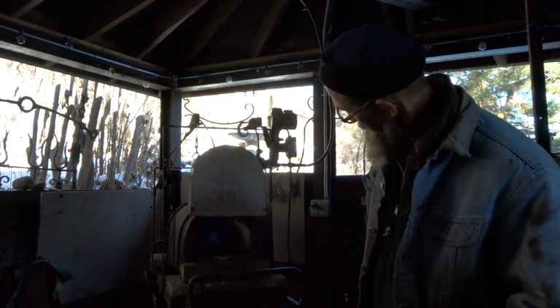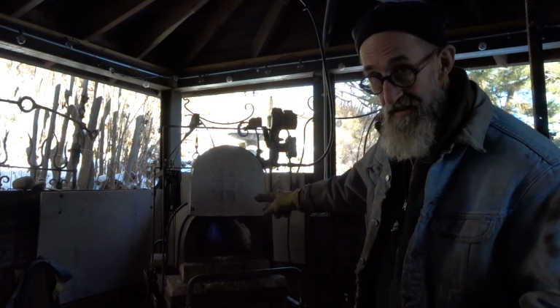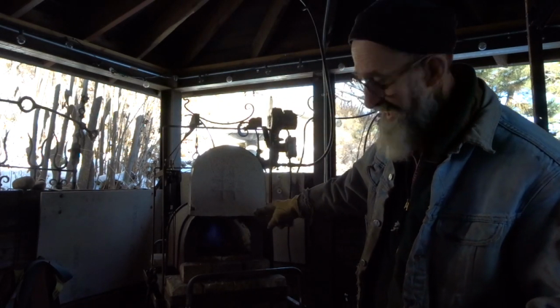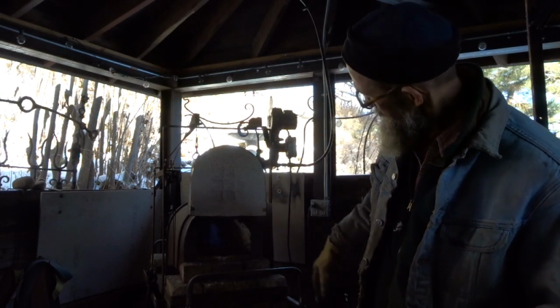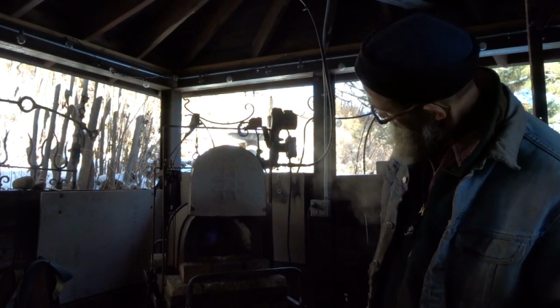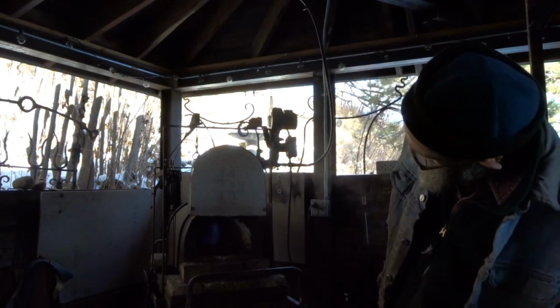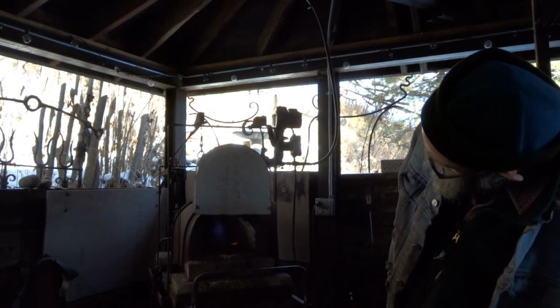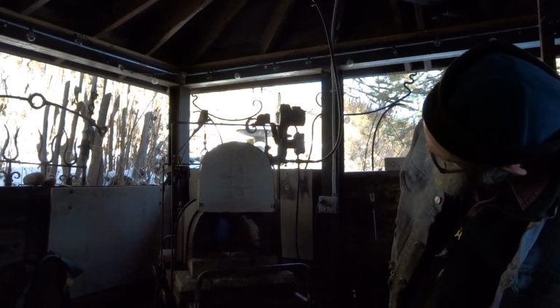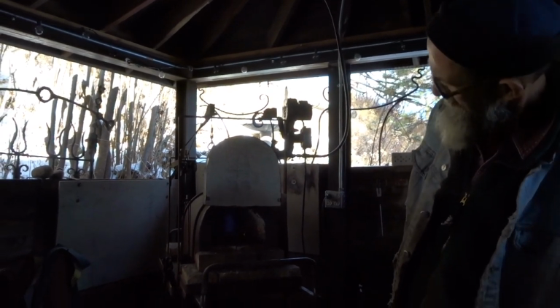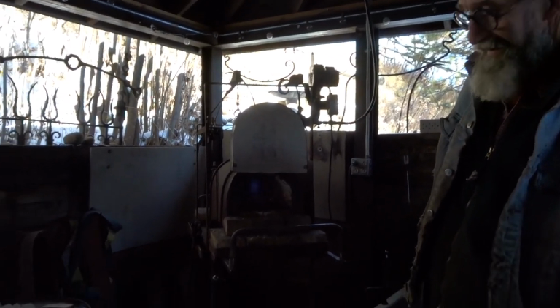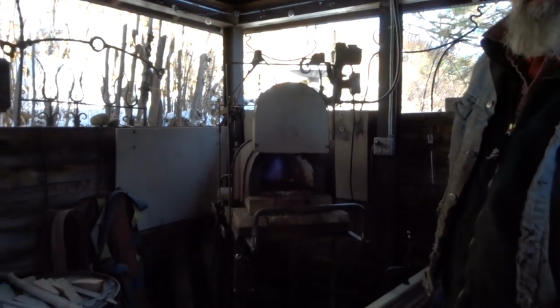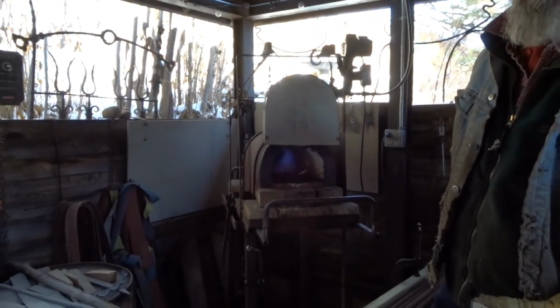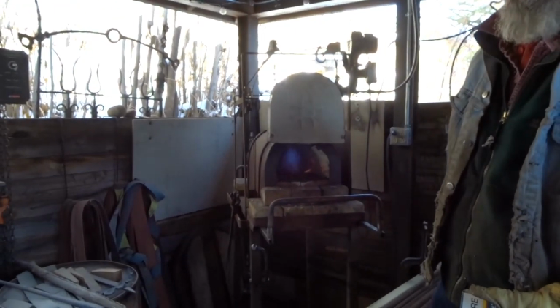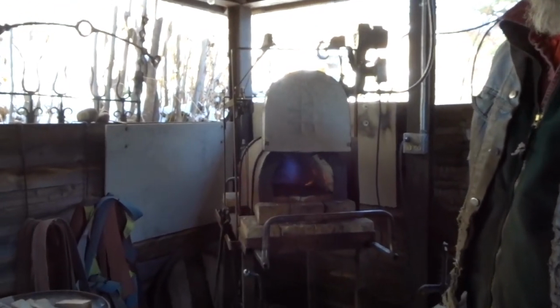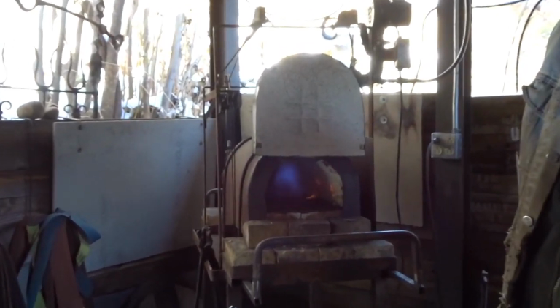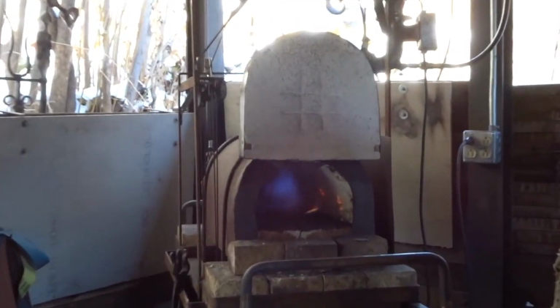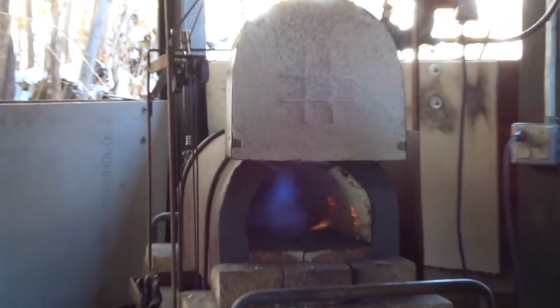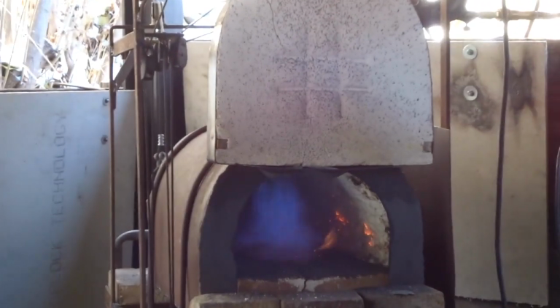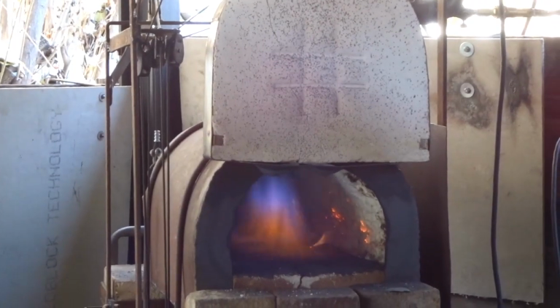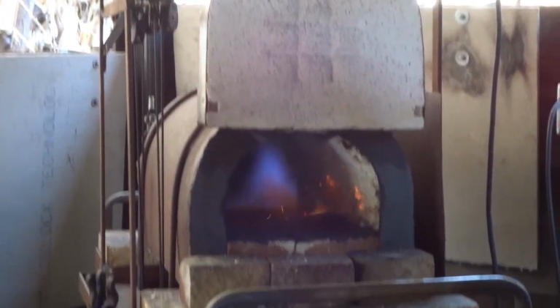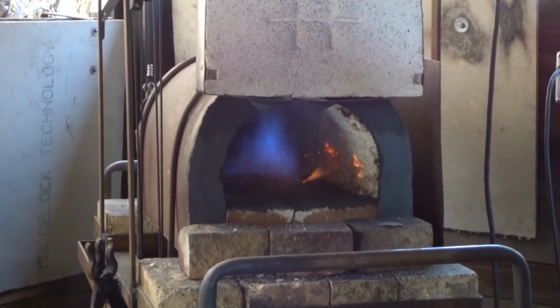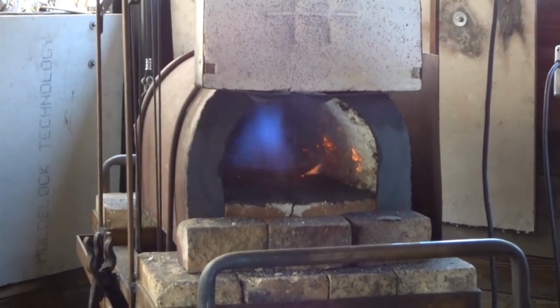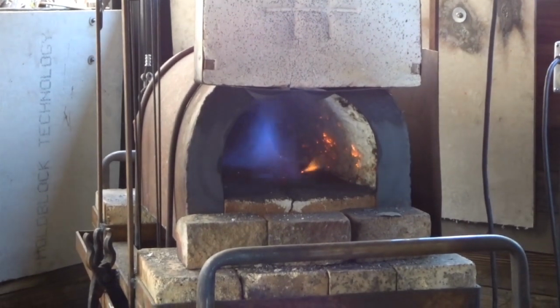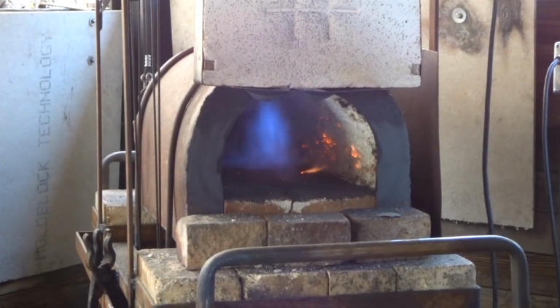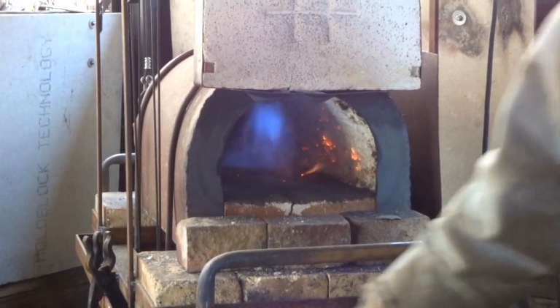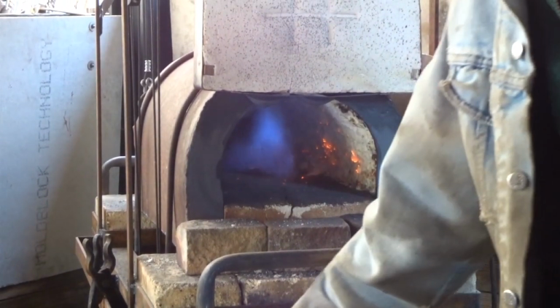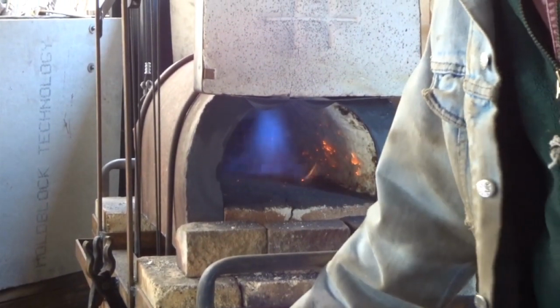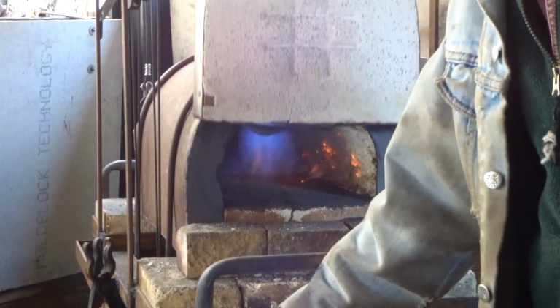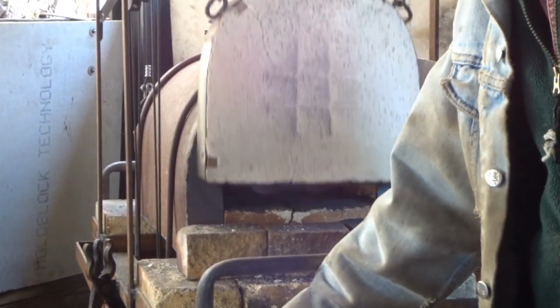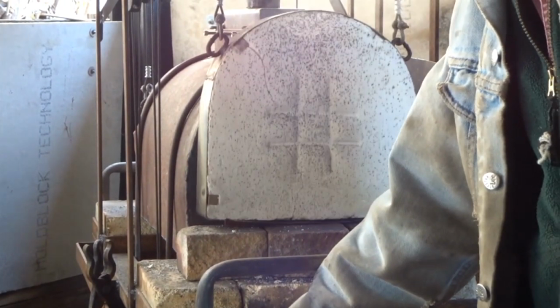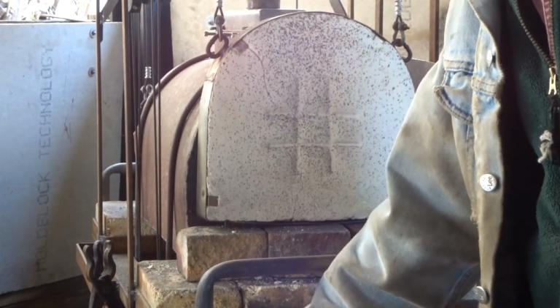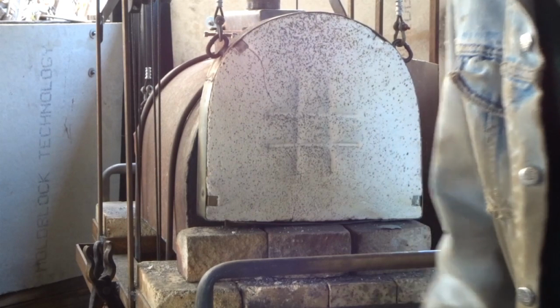Can you see inside there? Now I am going to shut the door and let it heat up.